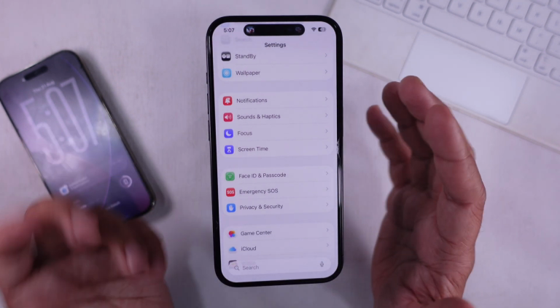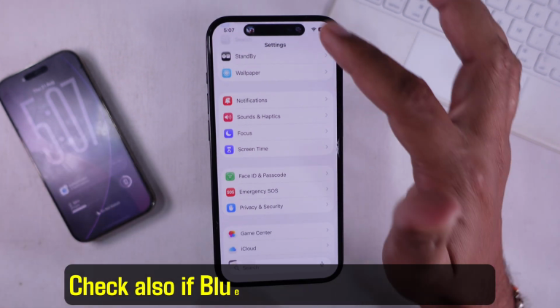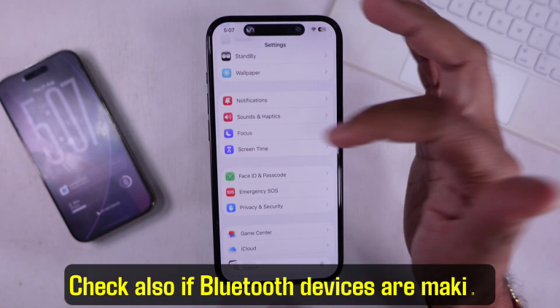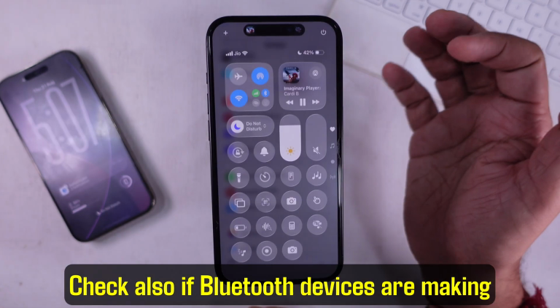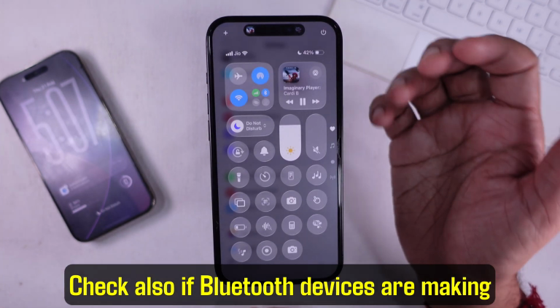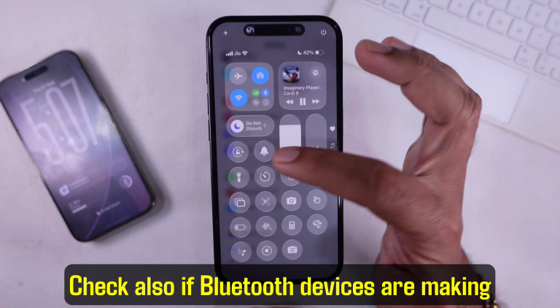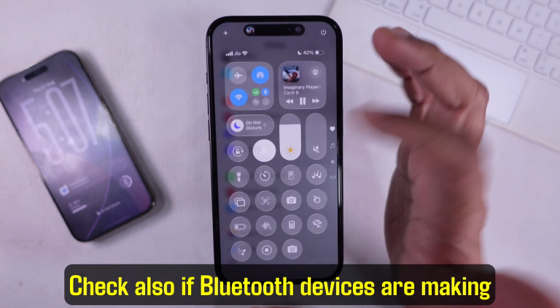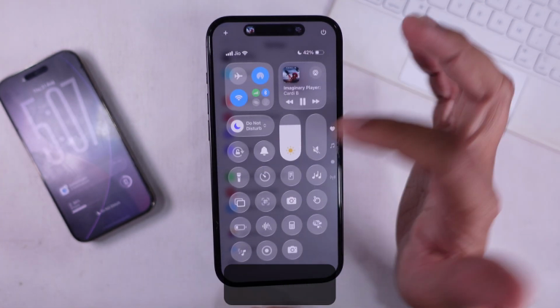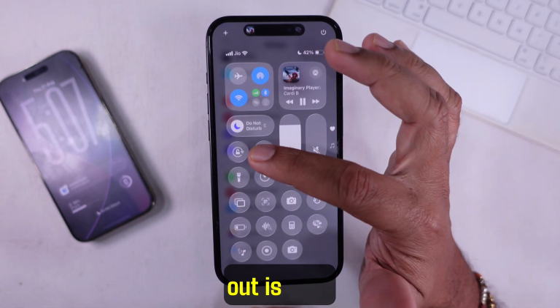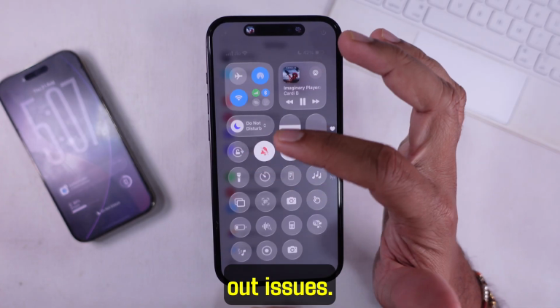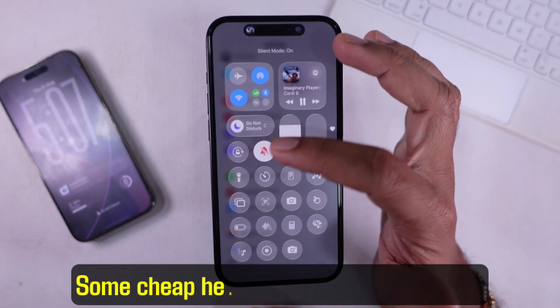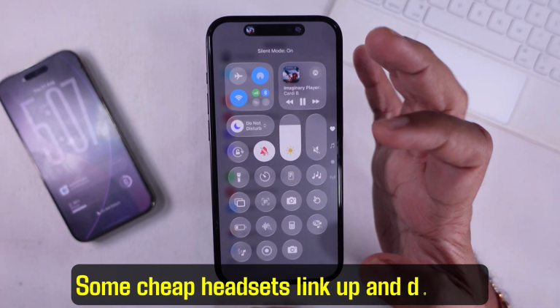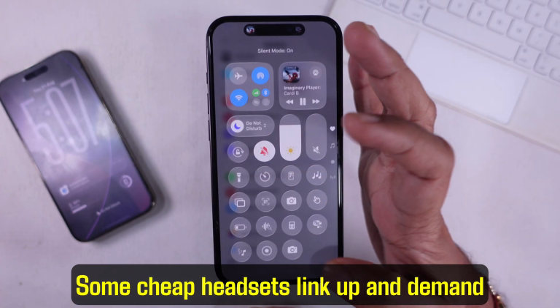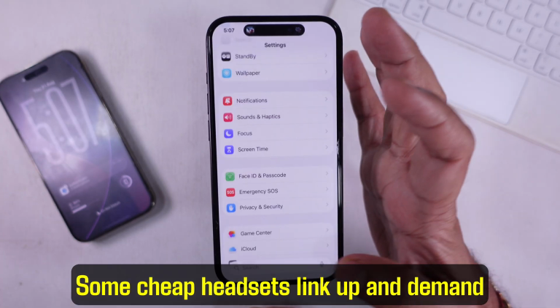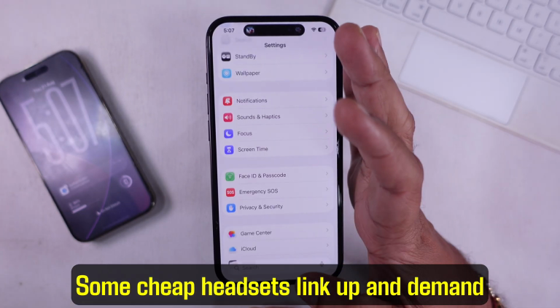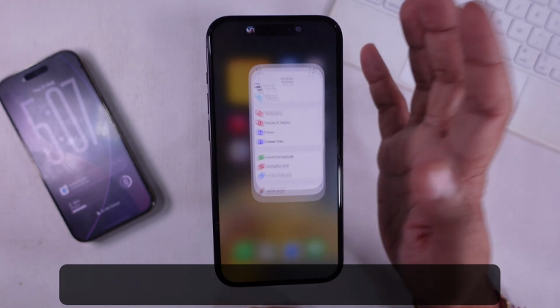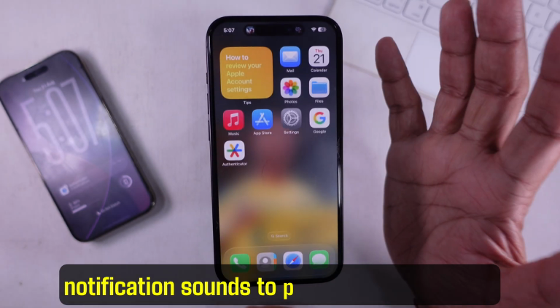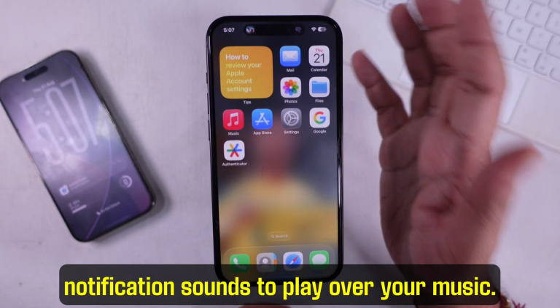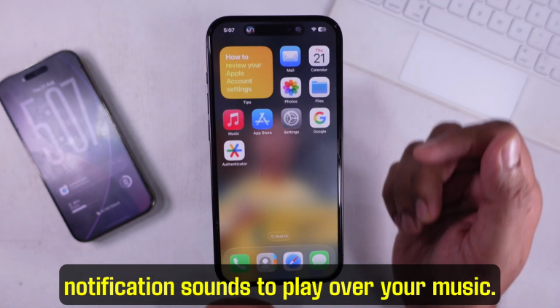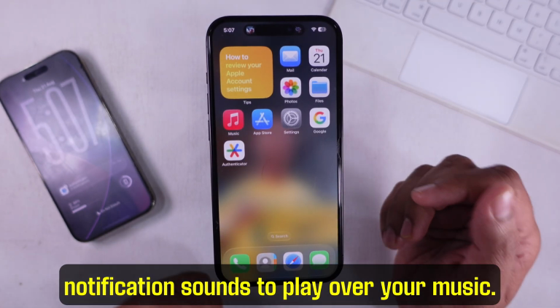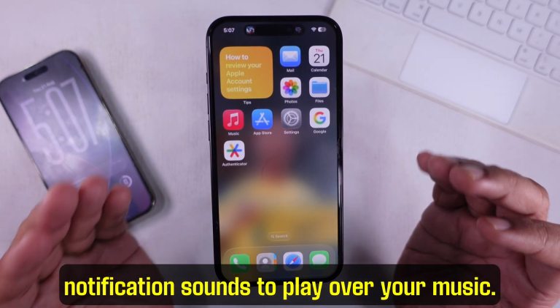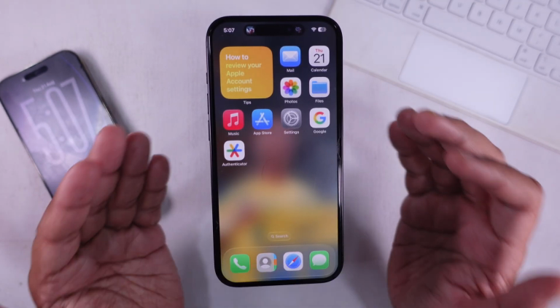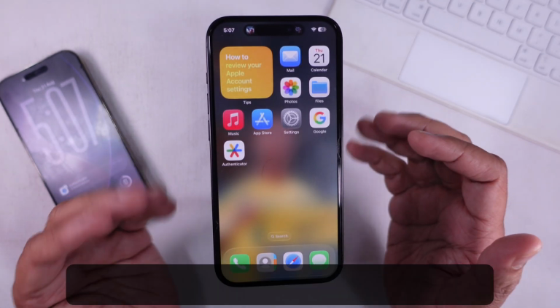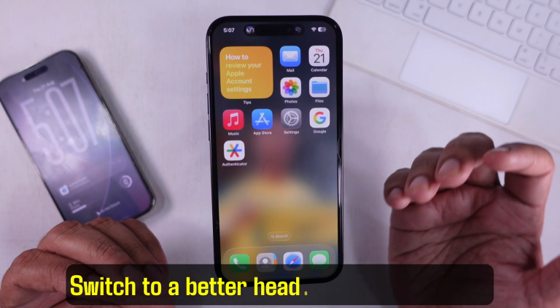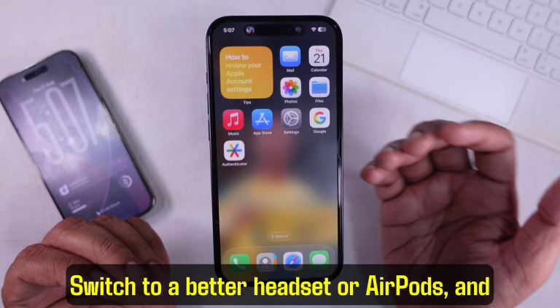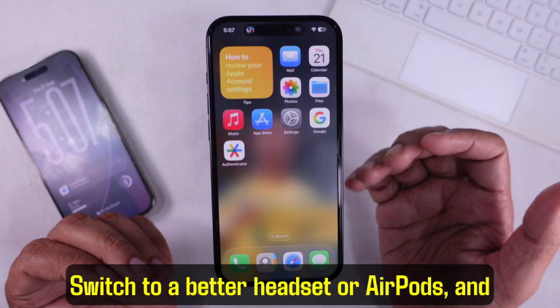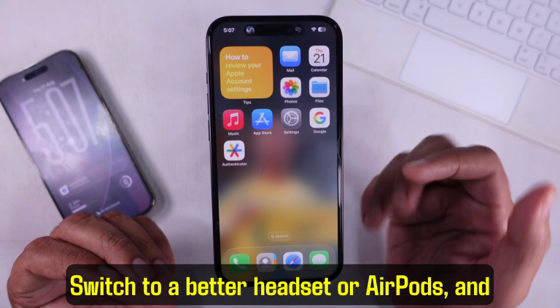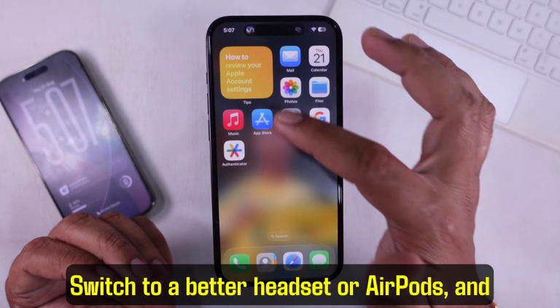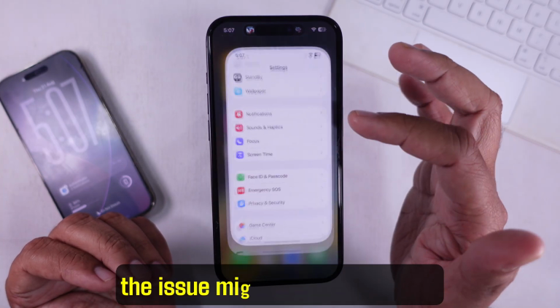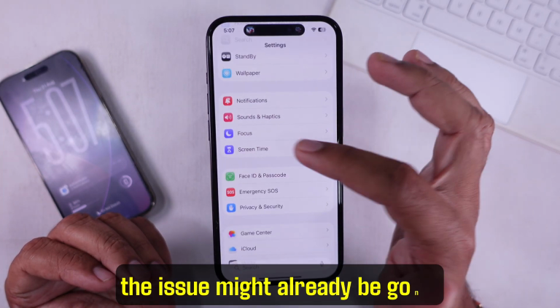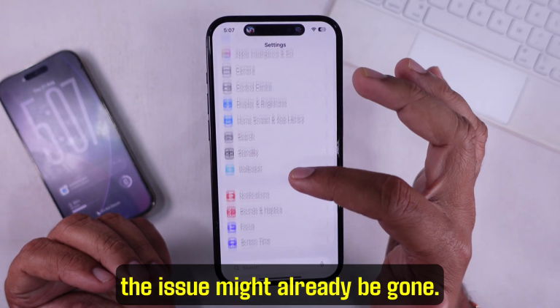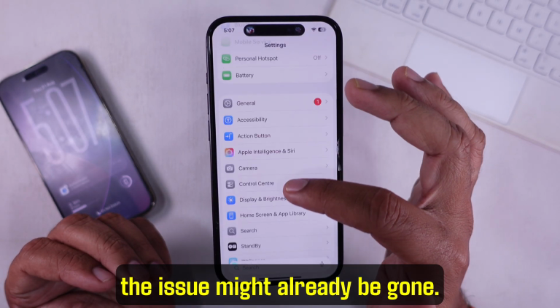Check also if Bluetooth devices are causing issues. Some cheap headsets link up and cause notification sounds to play over your music. Switch to a better headset or AirPods and the issue might already be gone.